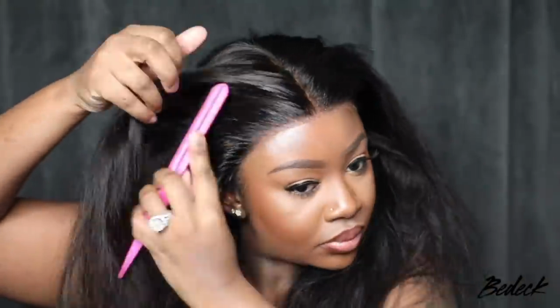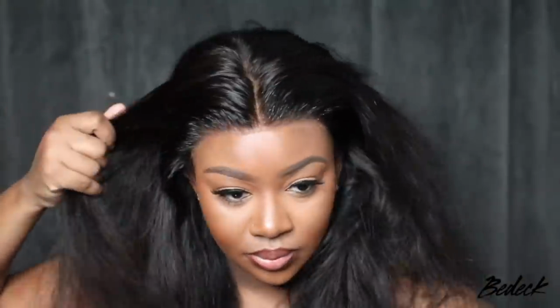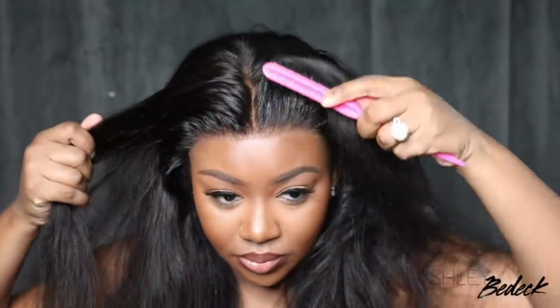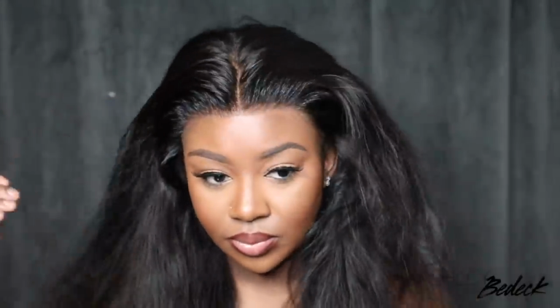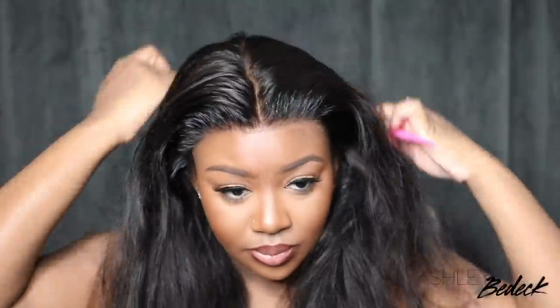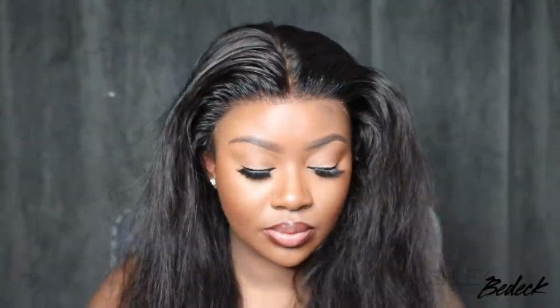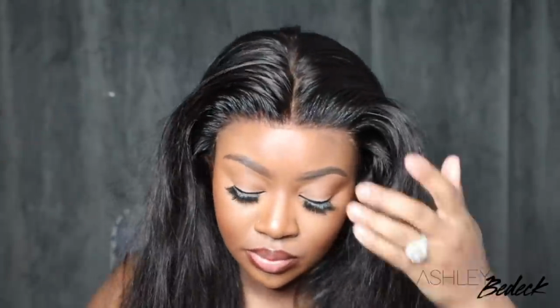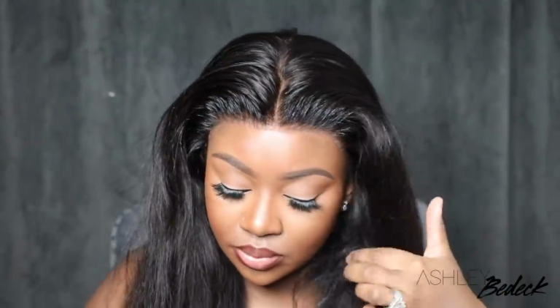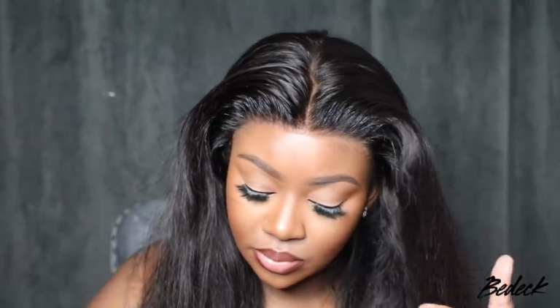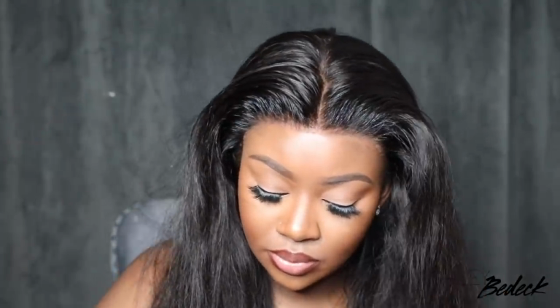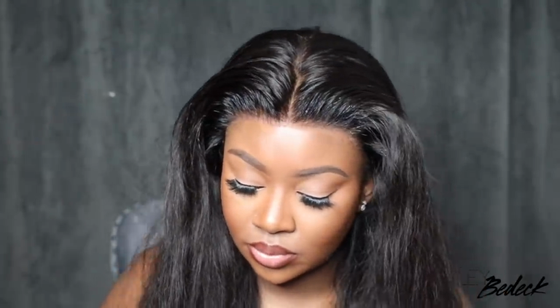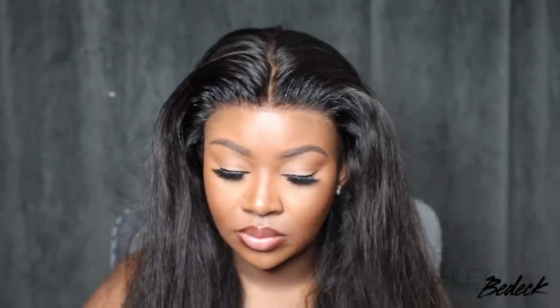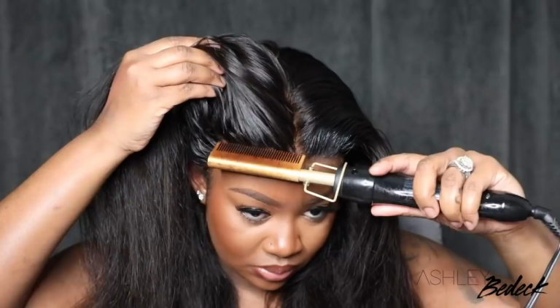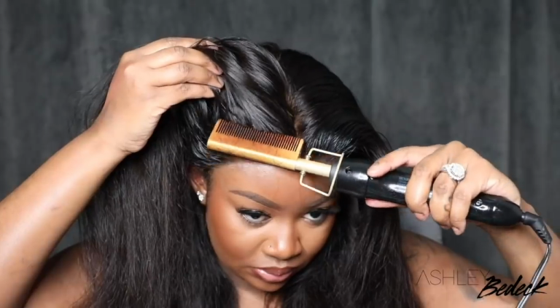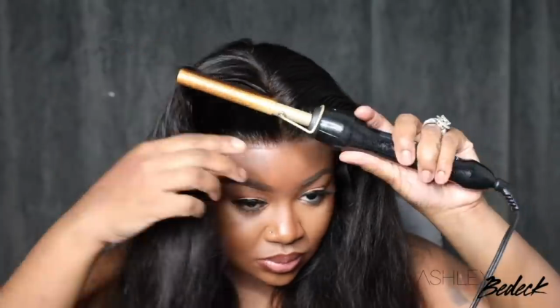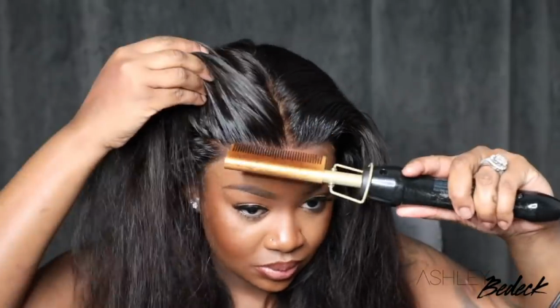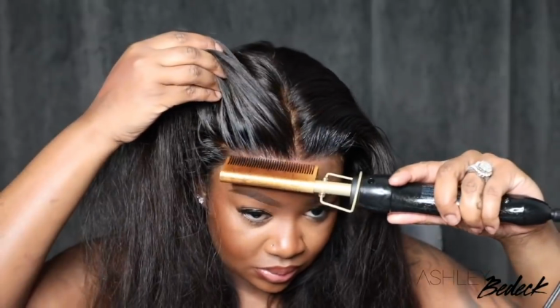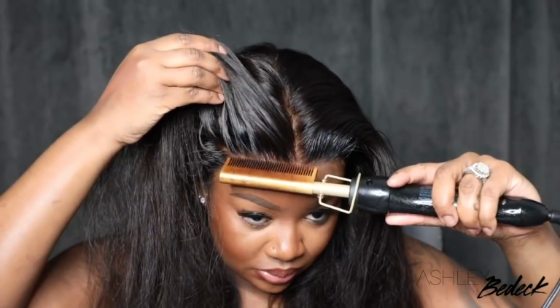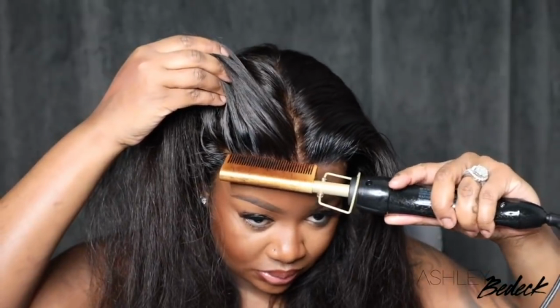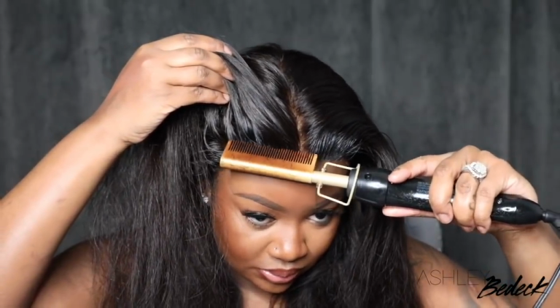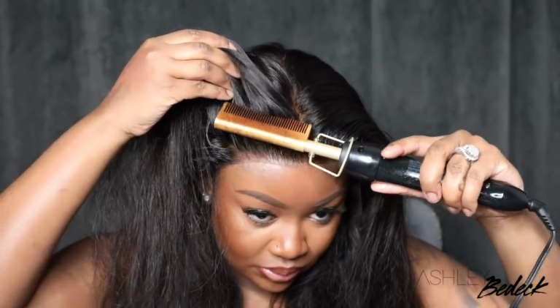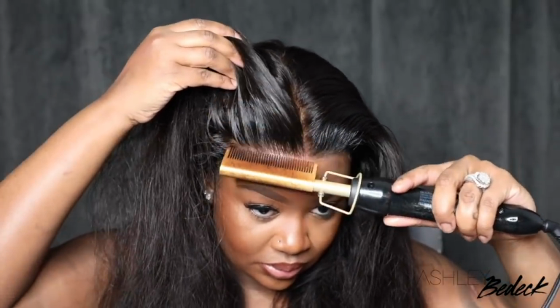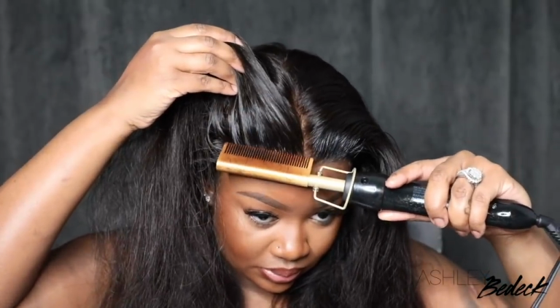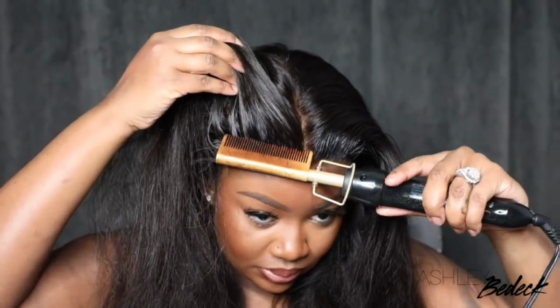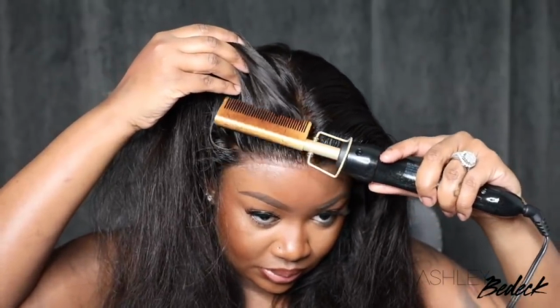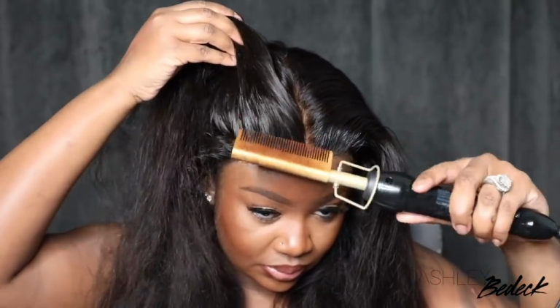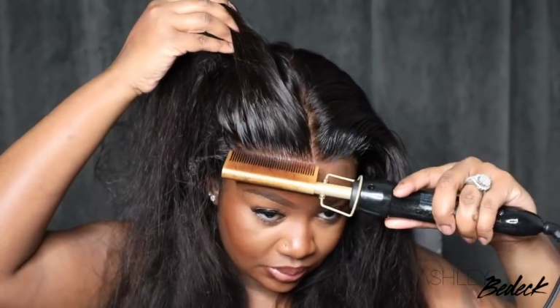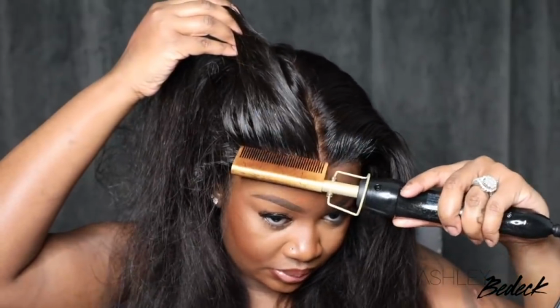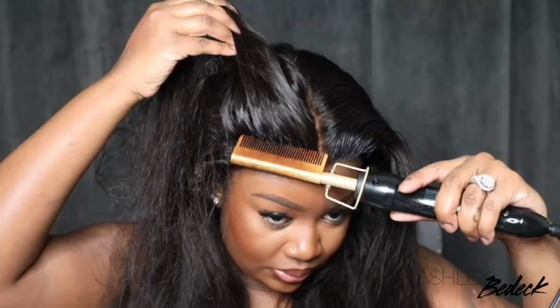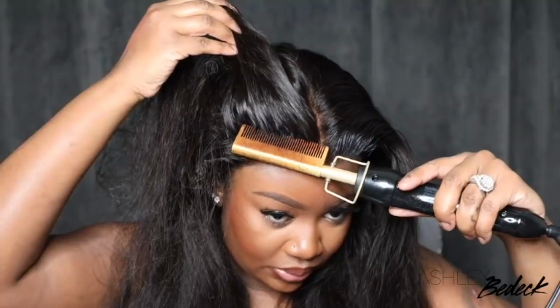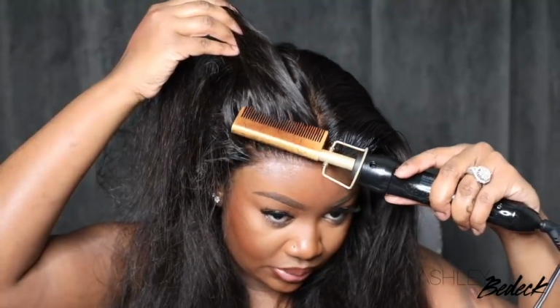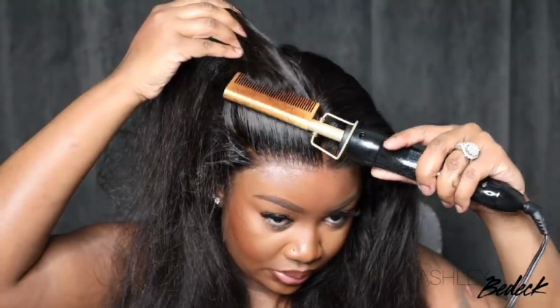I wanted to do a no baby hair look for you guys. You guys know I would have put a little bit of something in the front, but I've been doing baby hair a lot lately, and I wanted to switch it up for you guys.